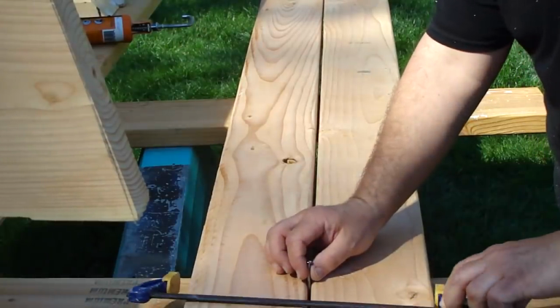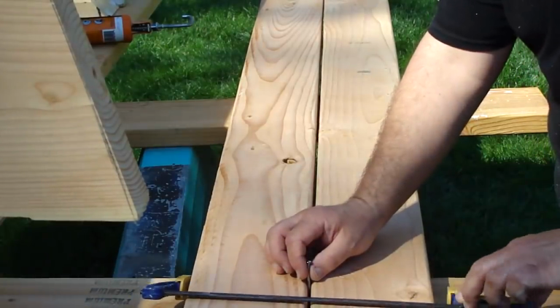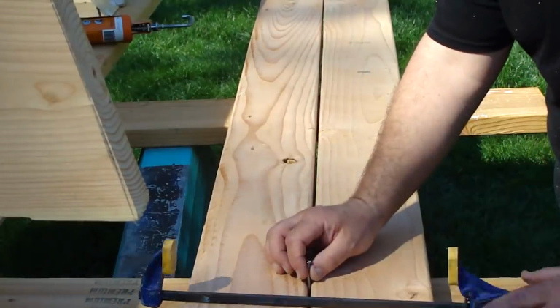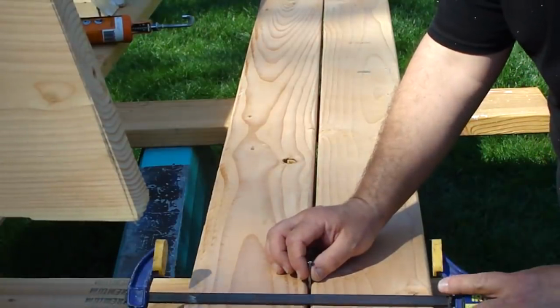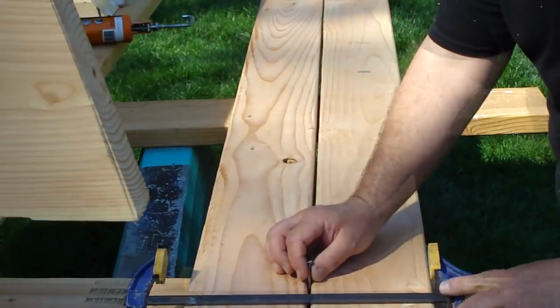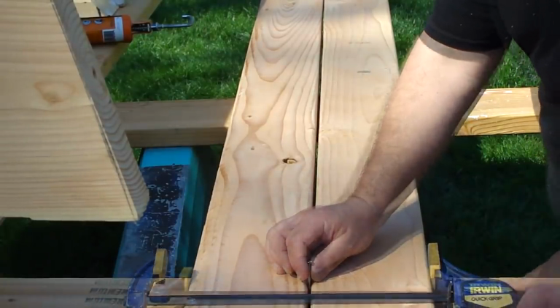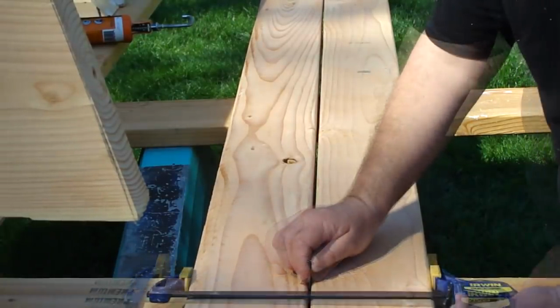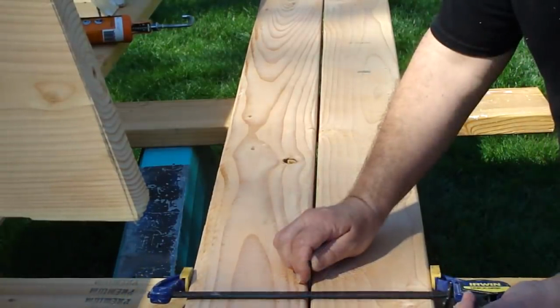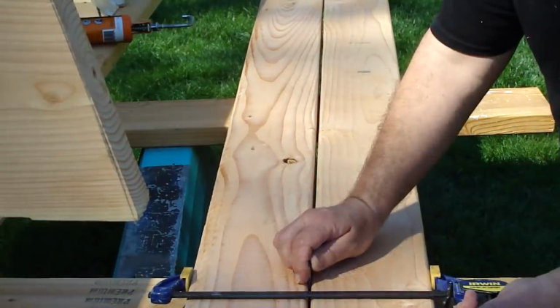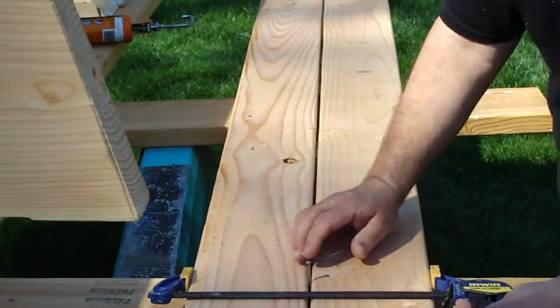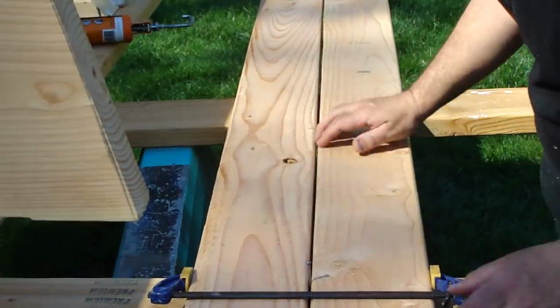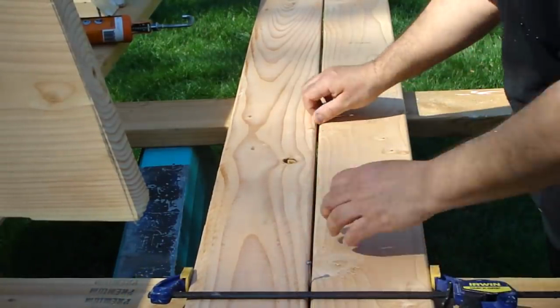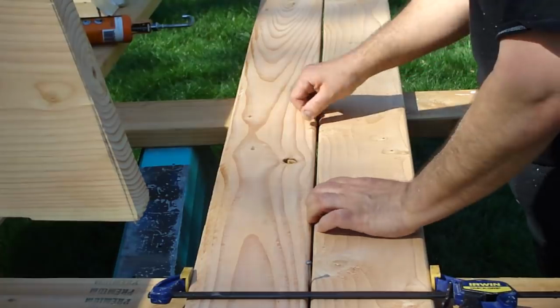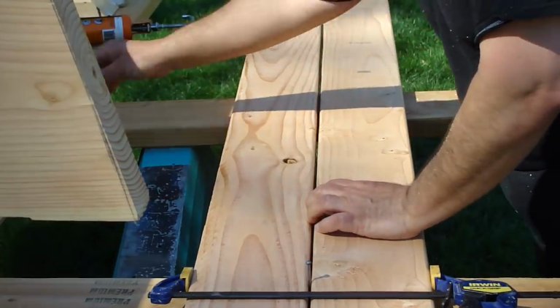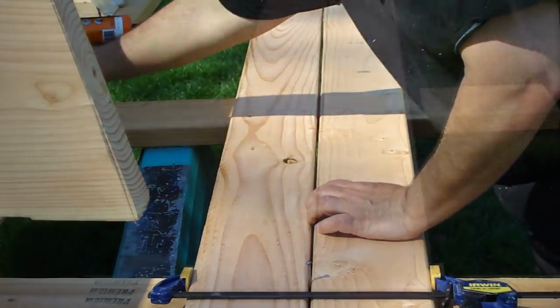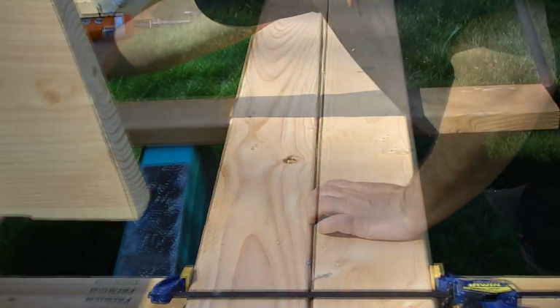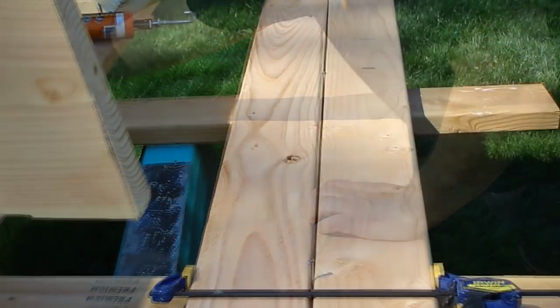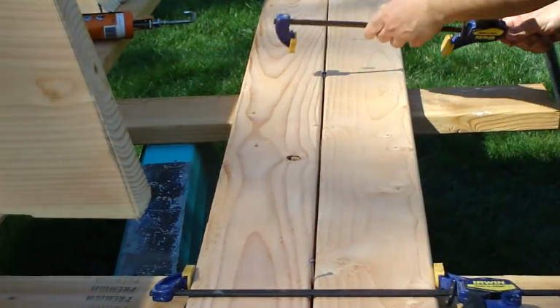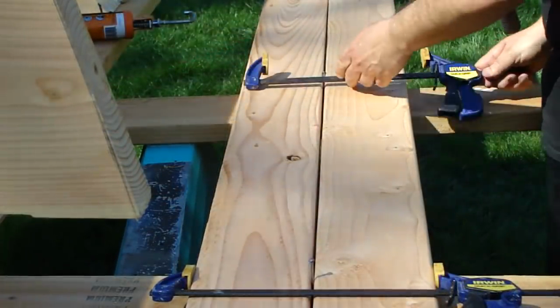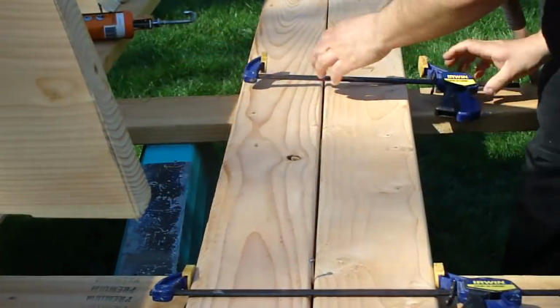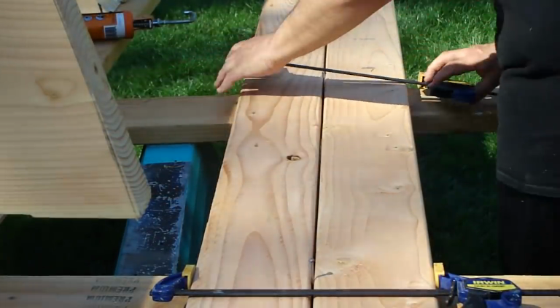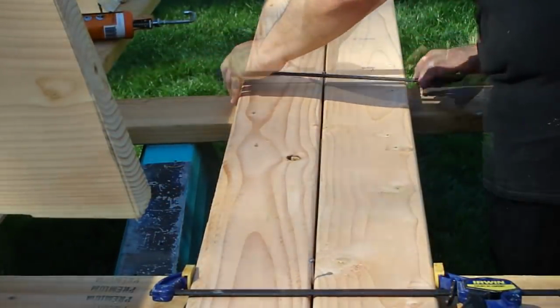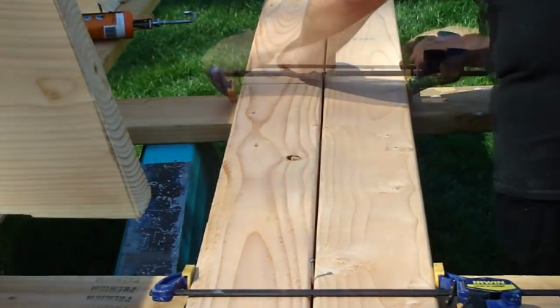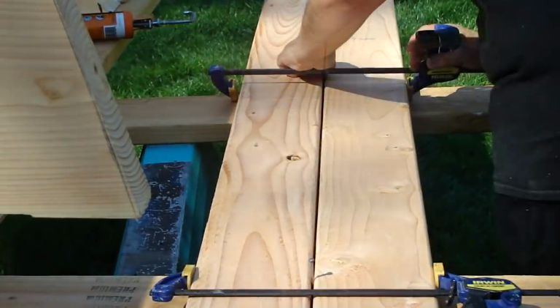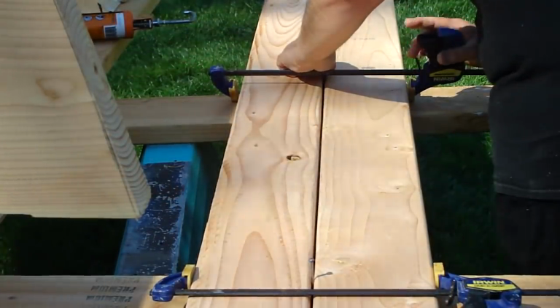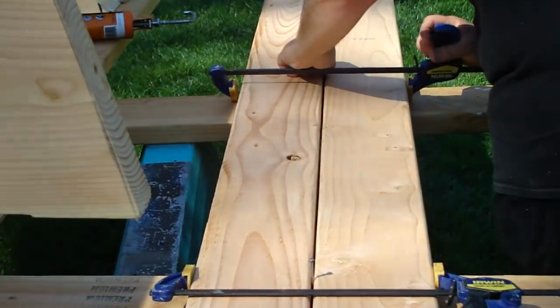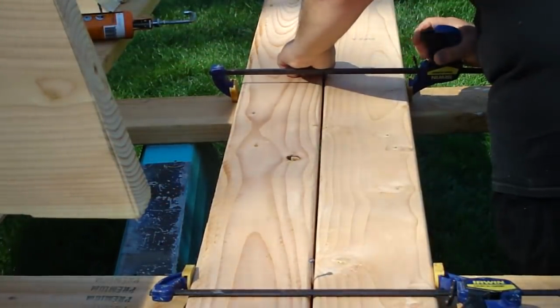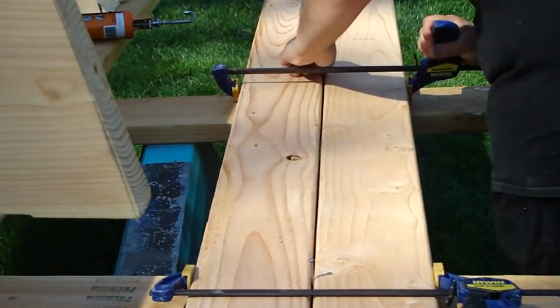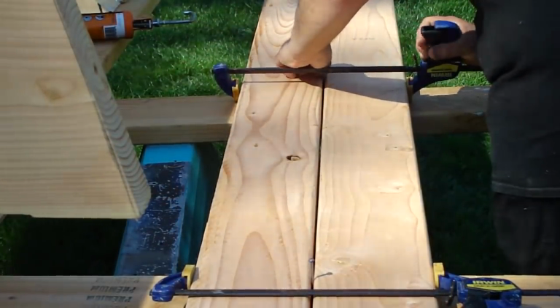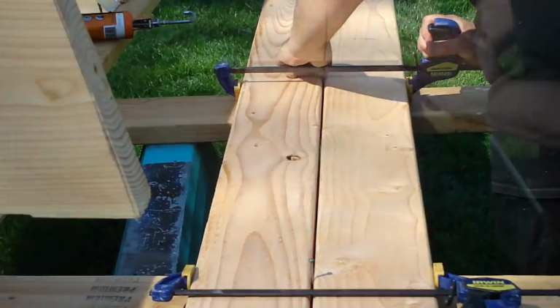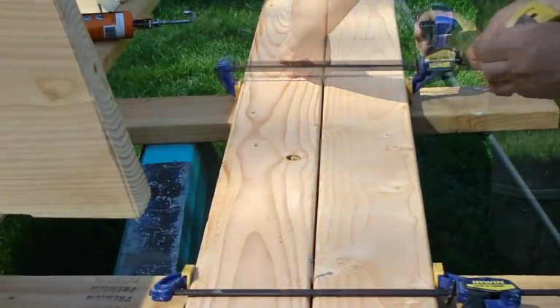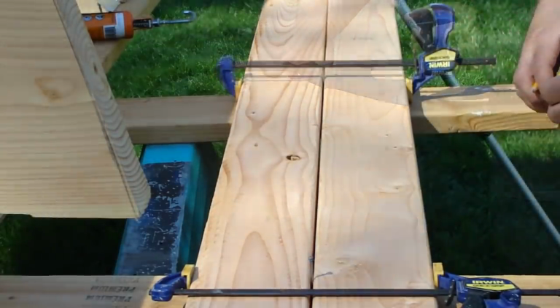The benches were made using two 2x6s. I installed four cleats to hold them together — two are attached now and the other two will be attached later.